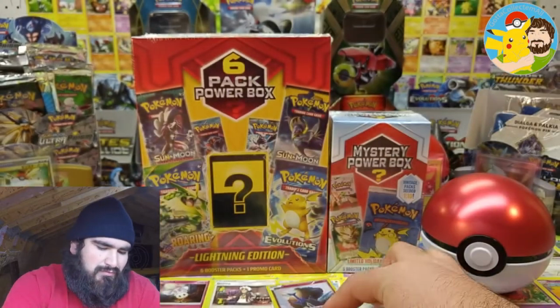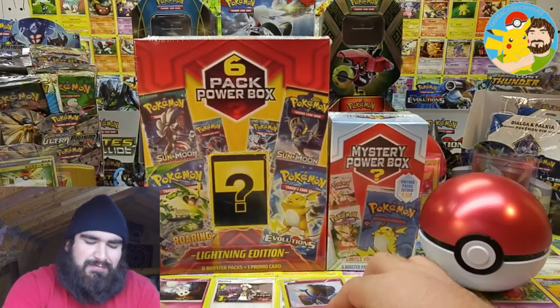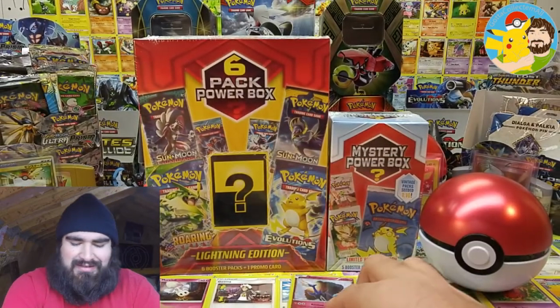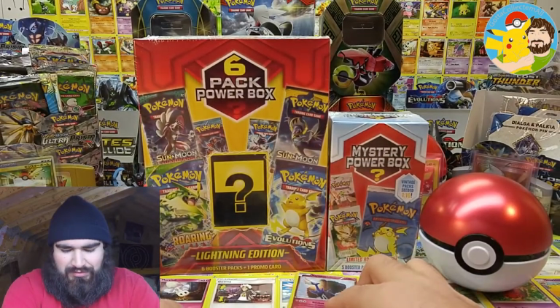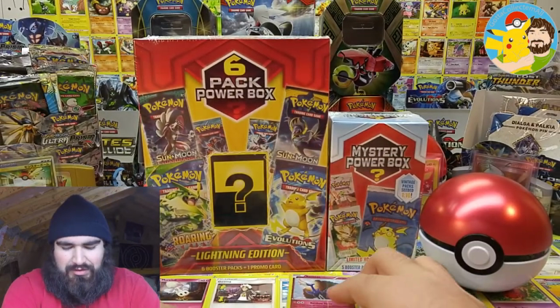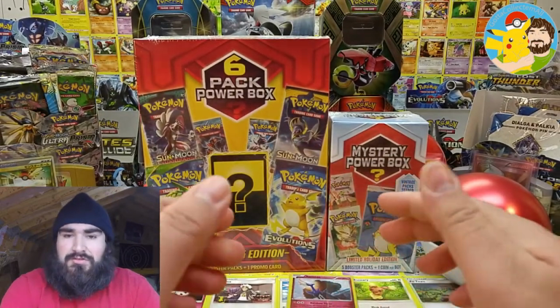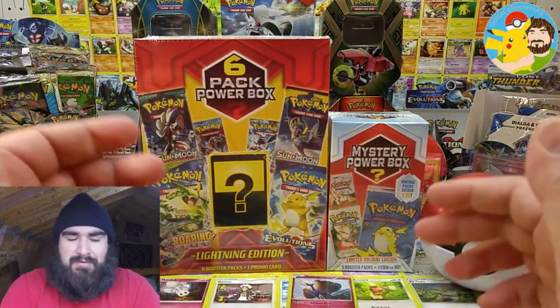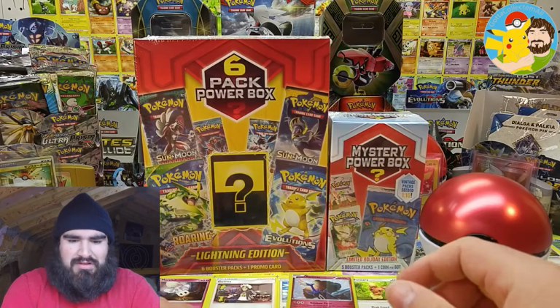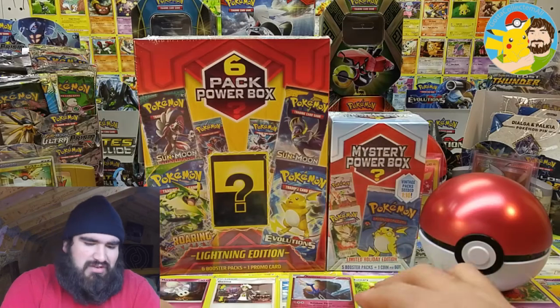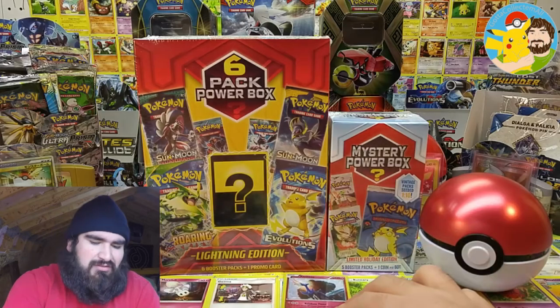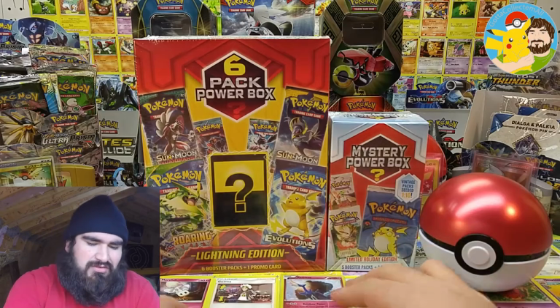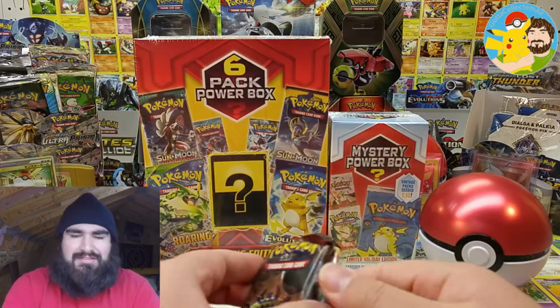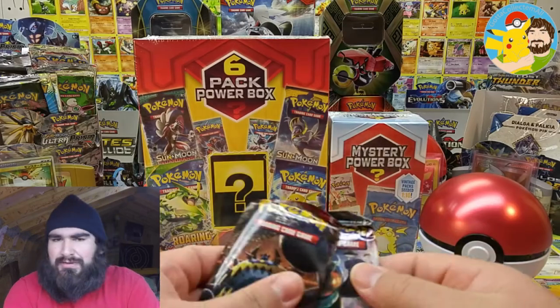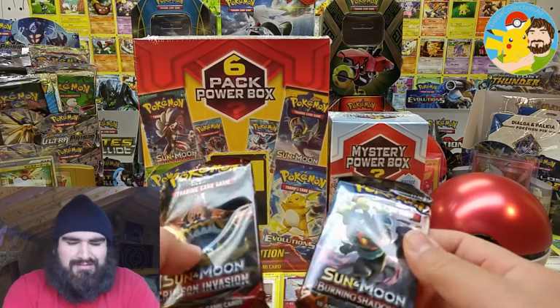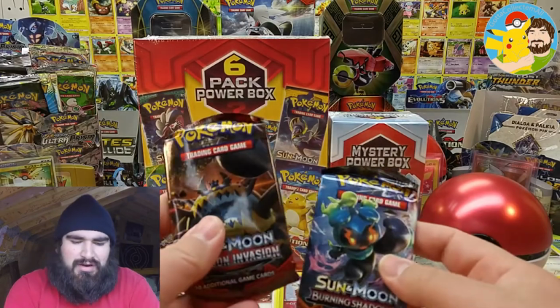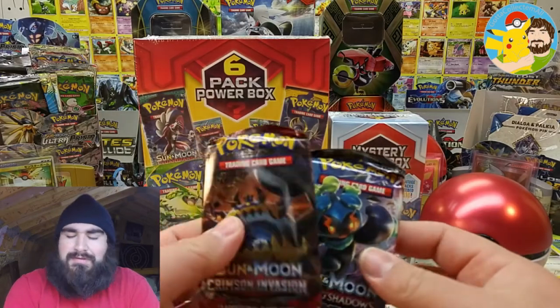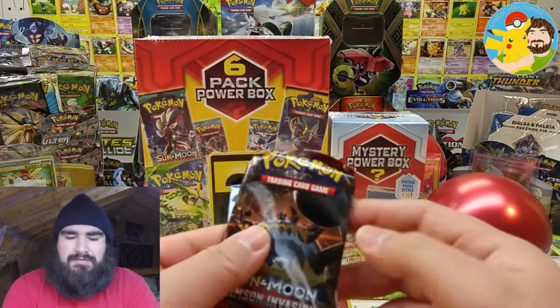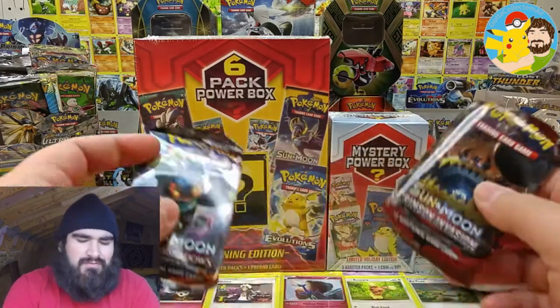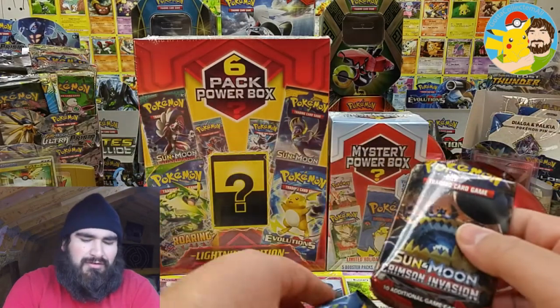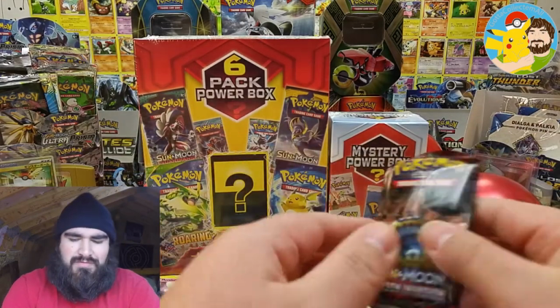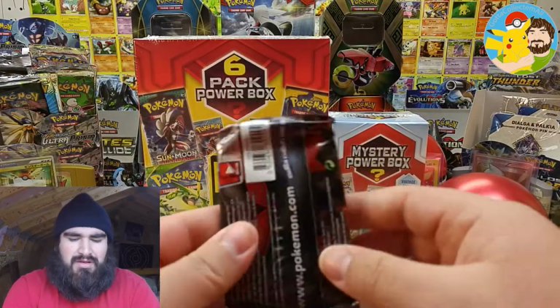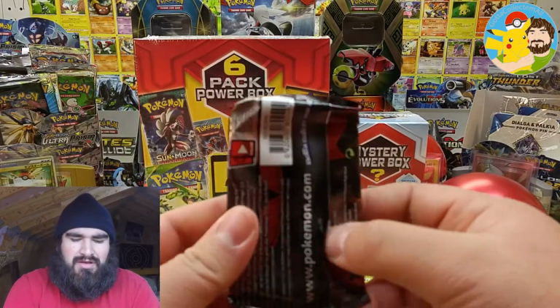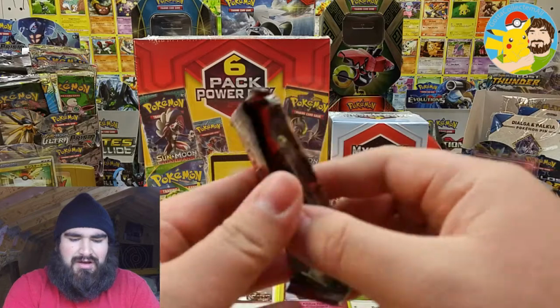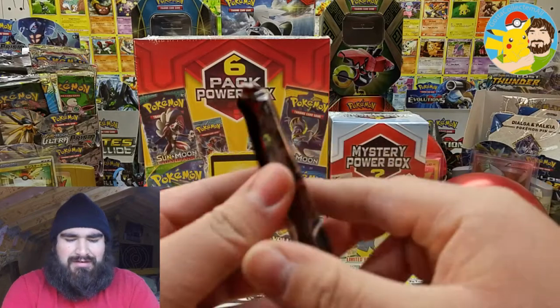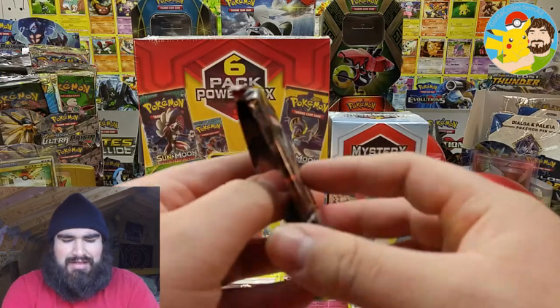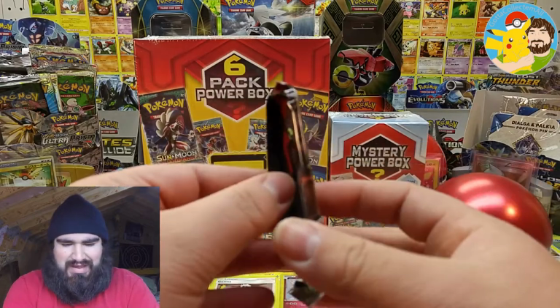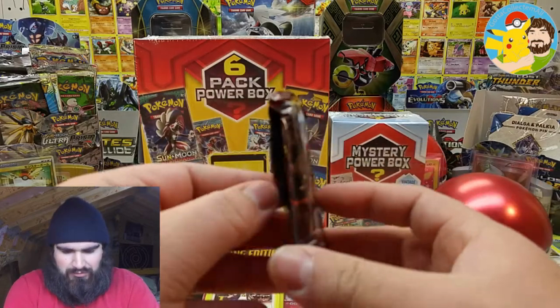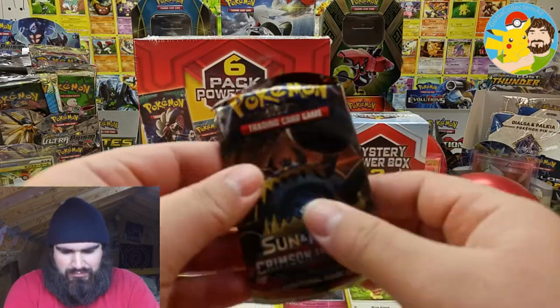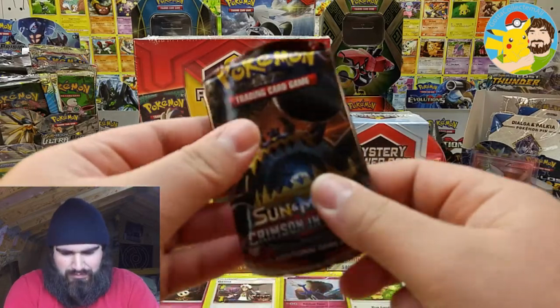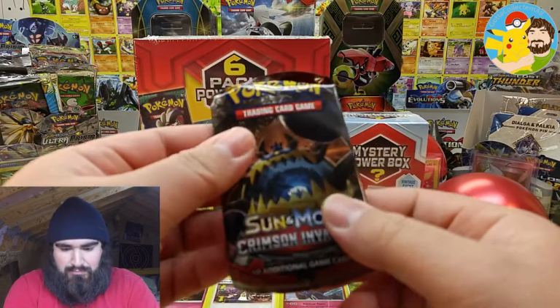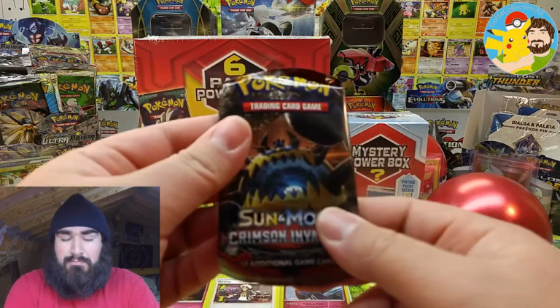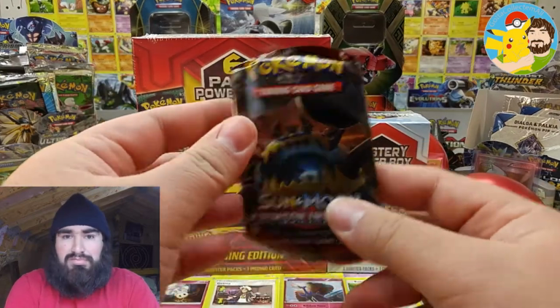In fact, that's all there used to be before these EXs and GXs and Level Xs came to be. Y'all know? That pack looks all bubbly.